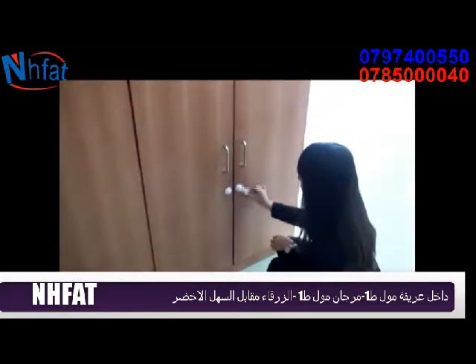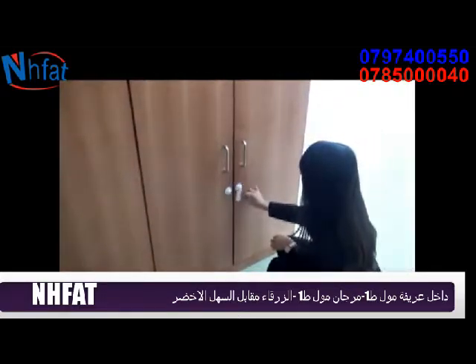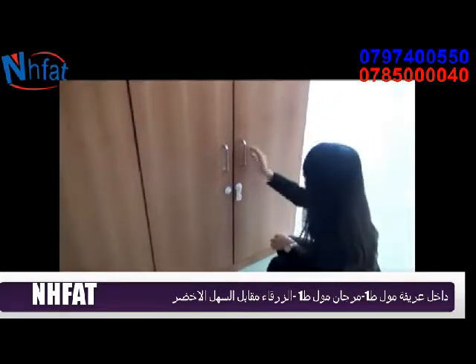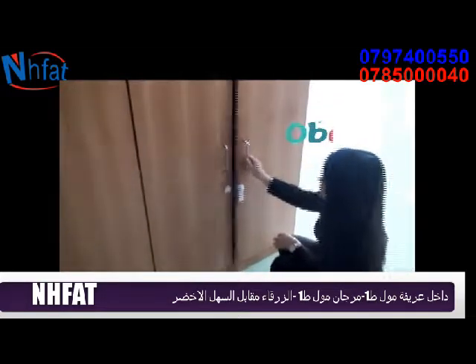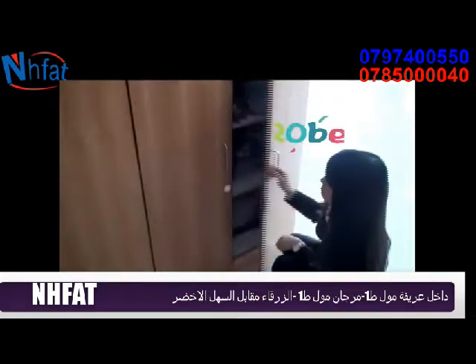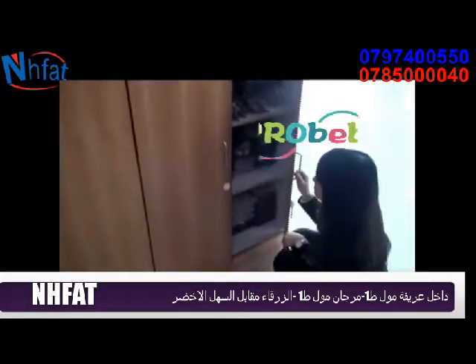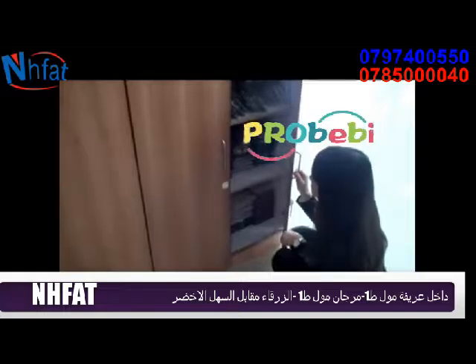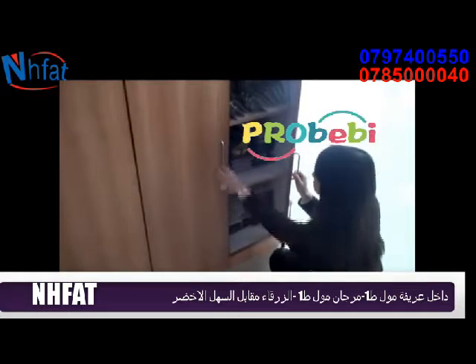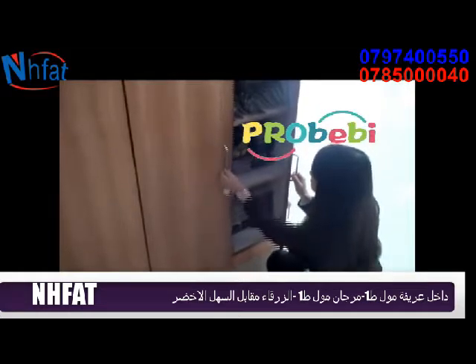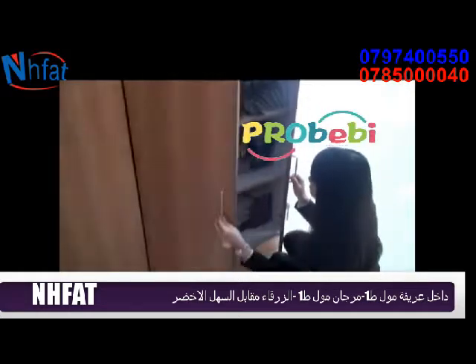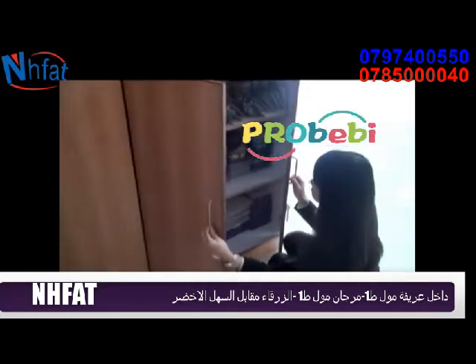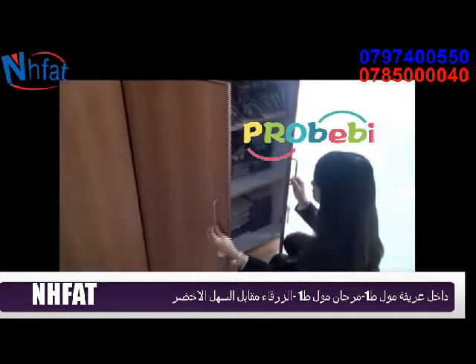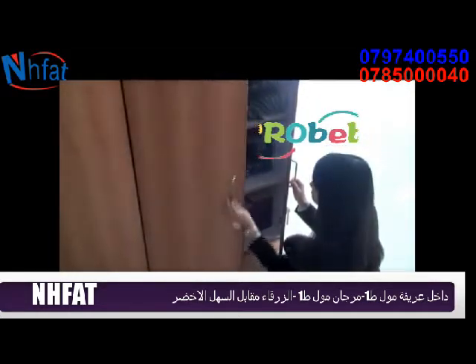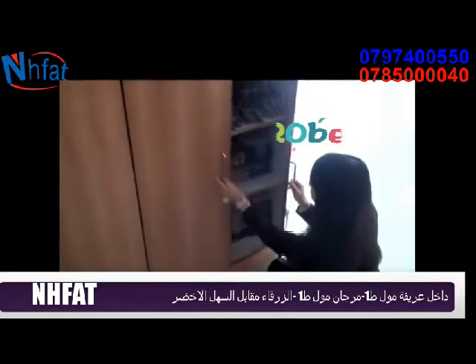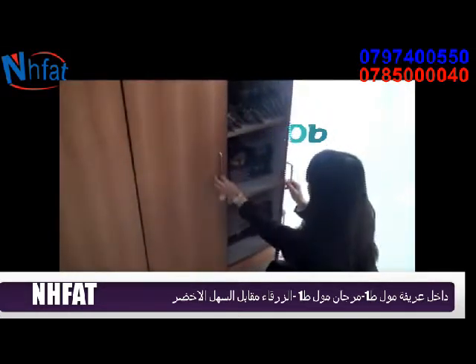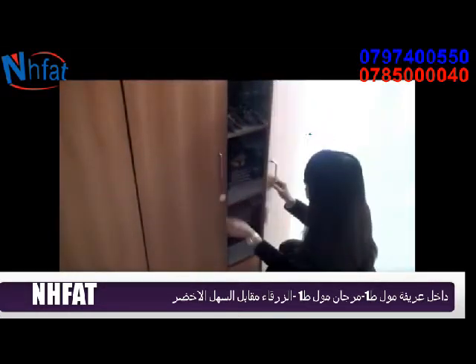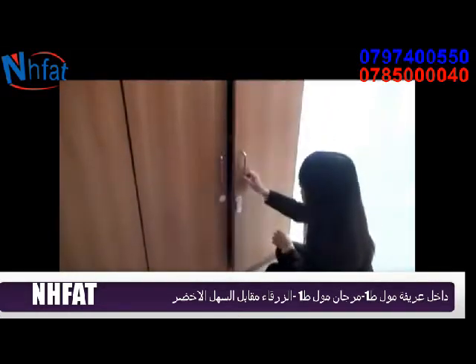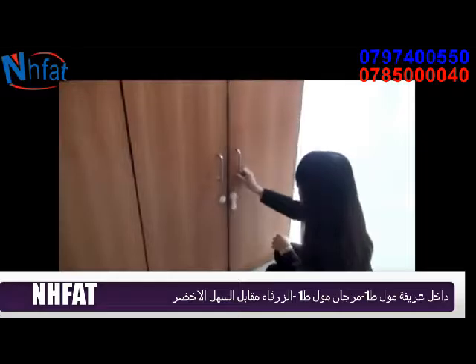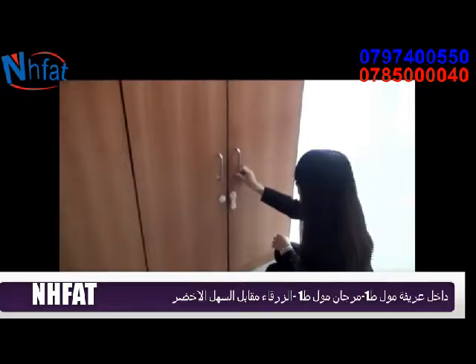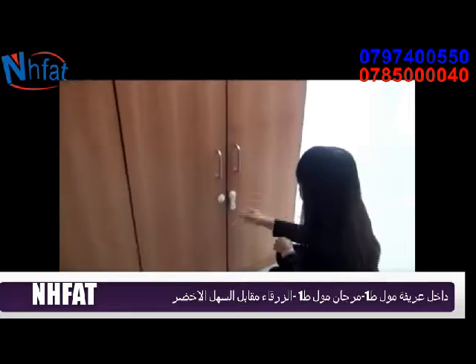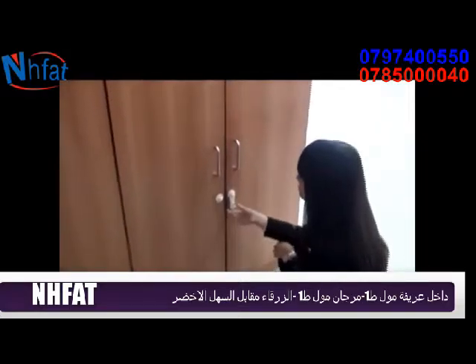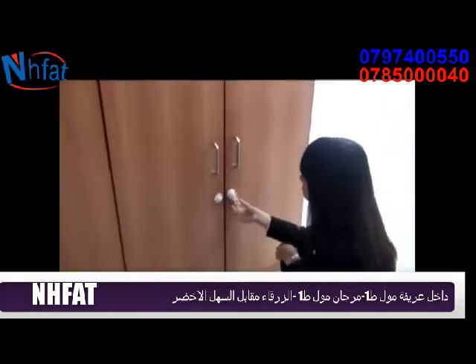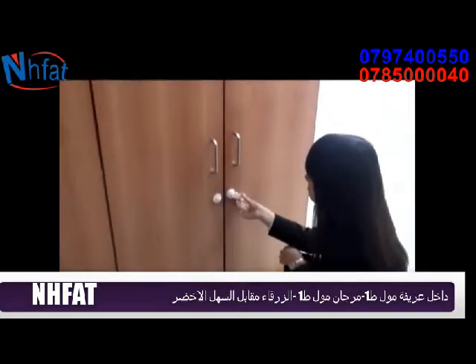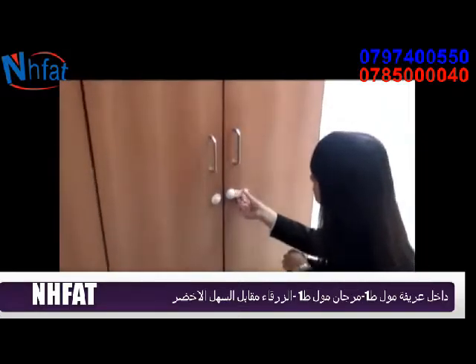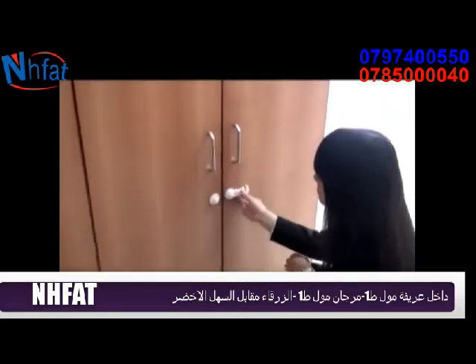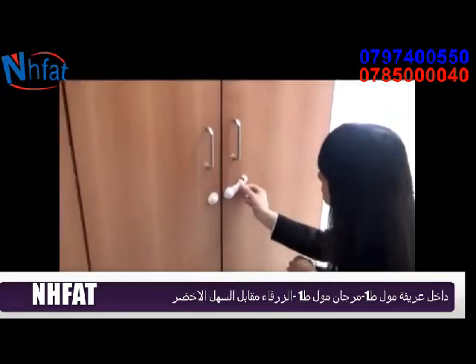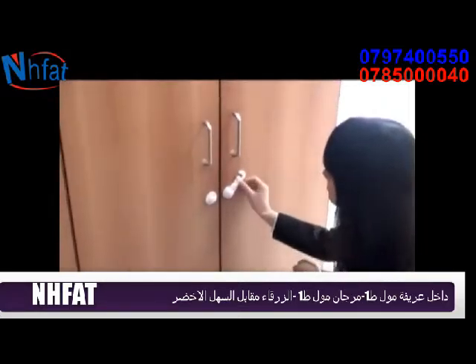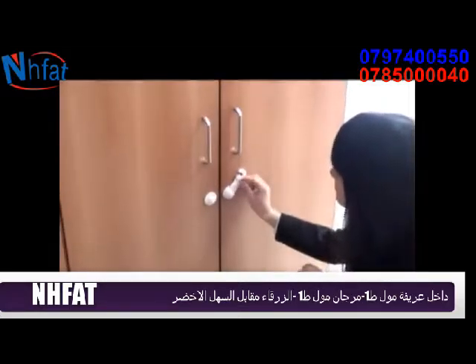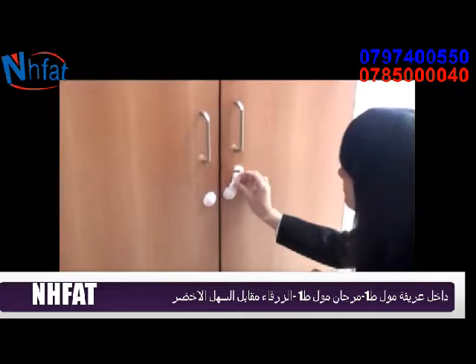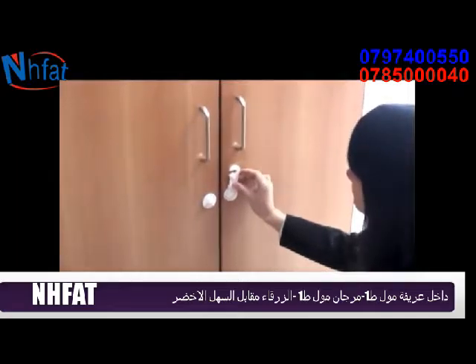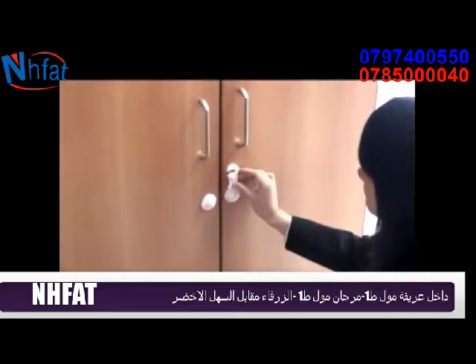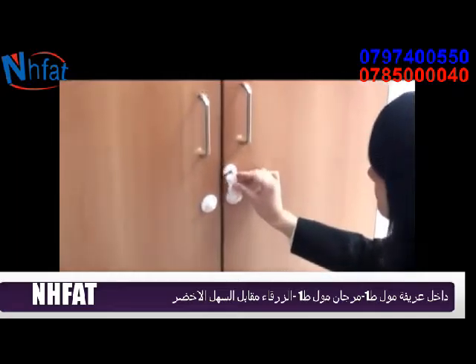When you open the door, use one hand to open it, and the inner items are protected, and babies can avoid dangers and risks.